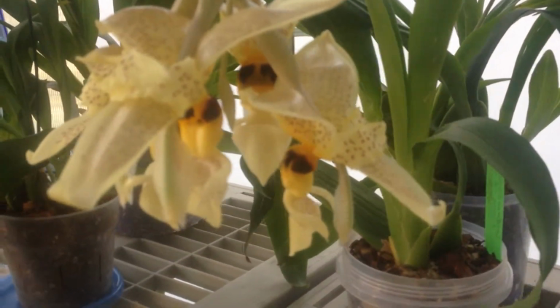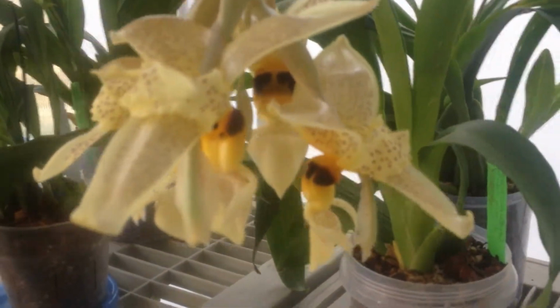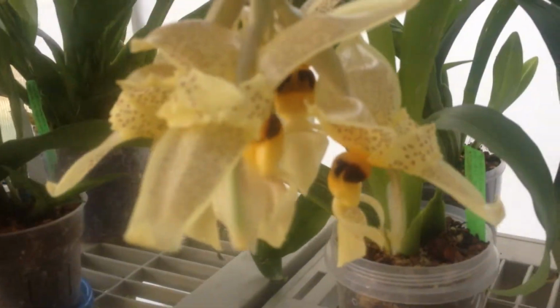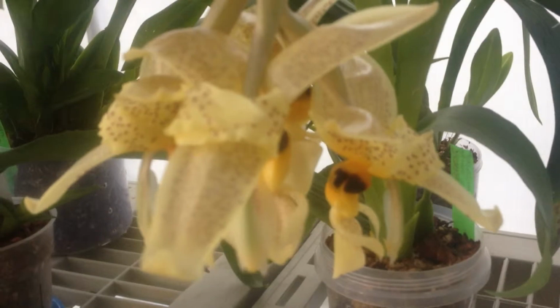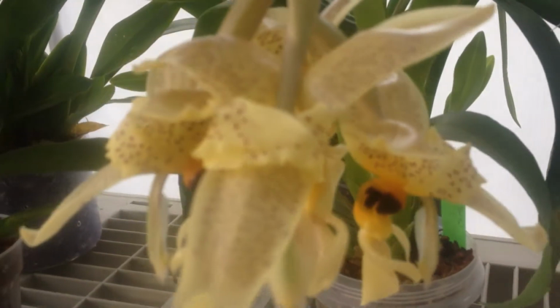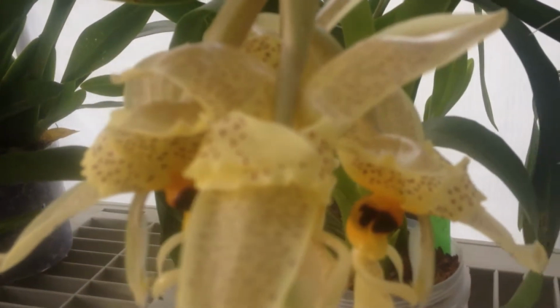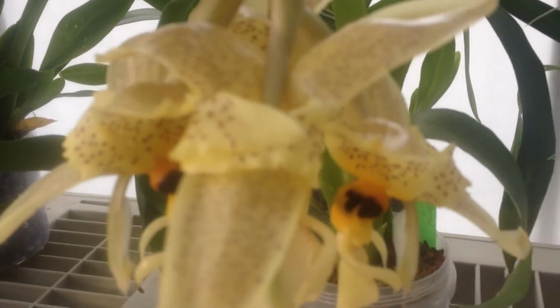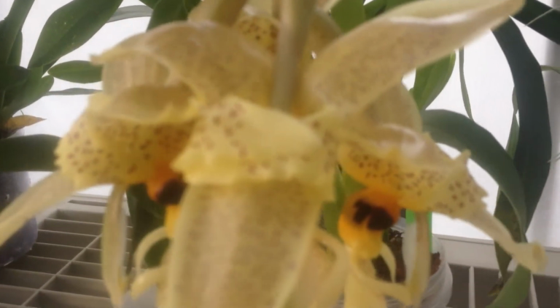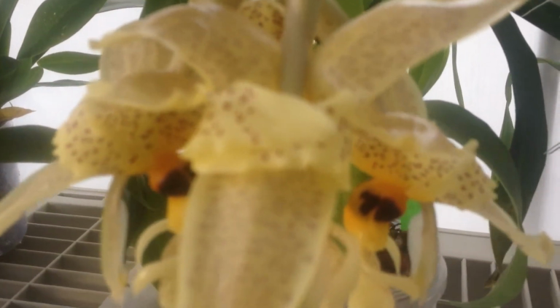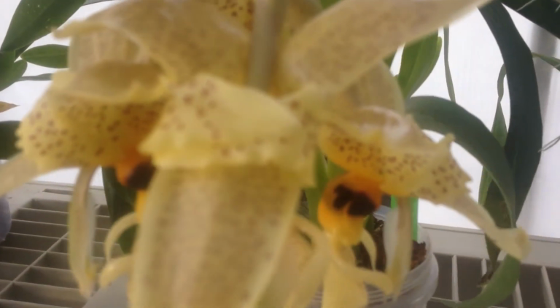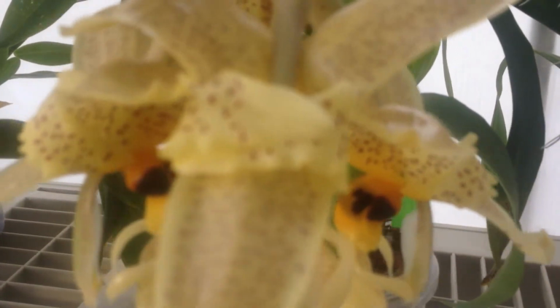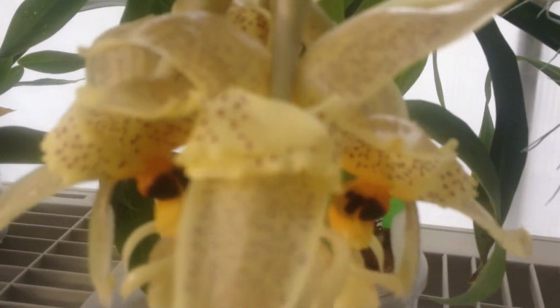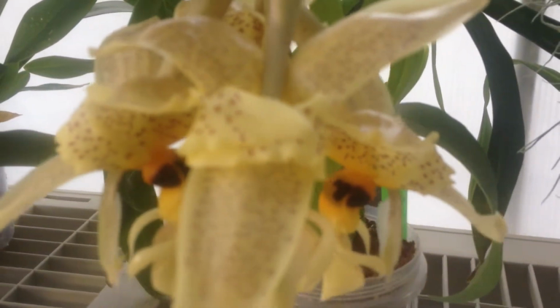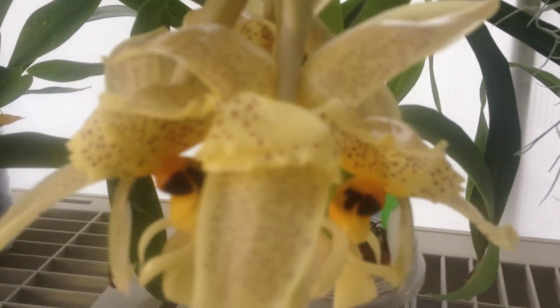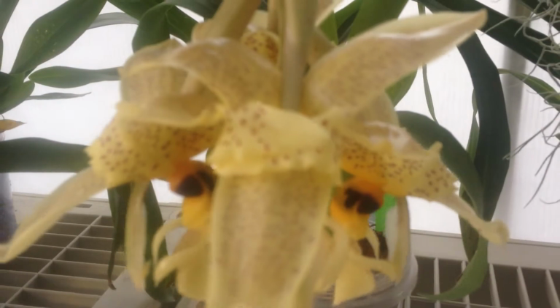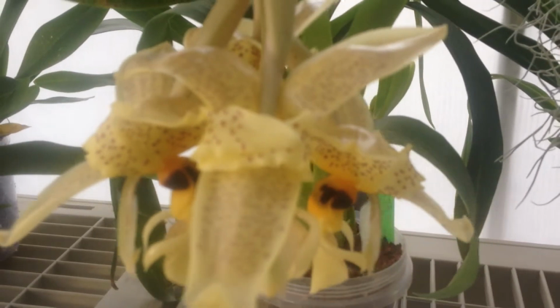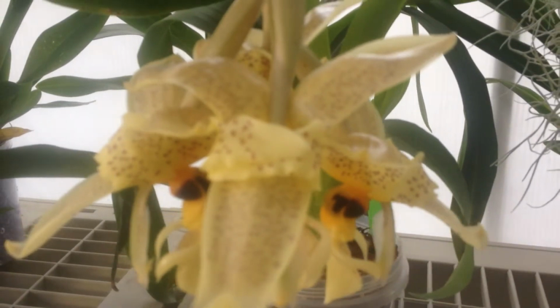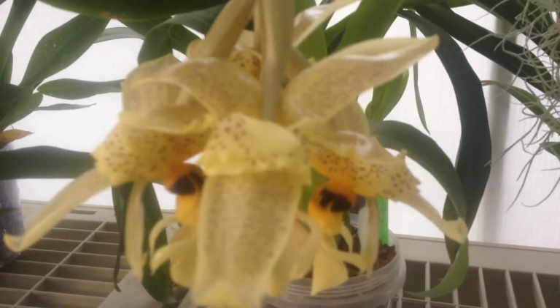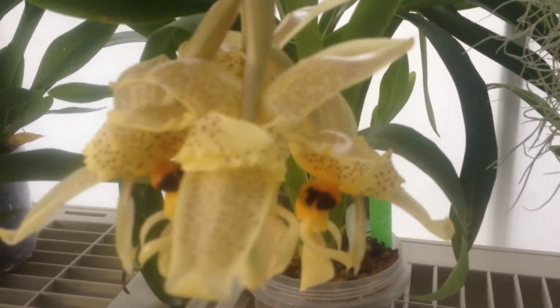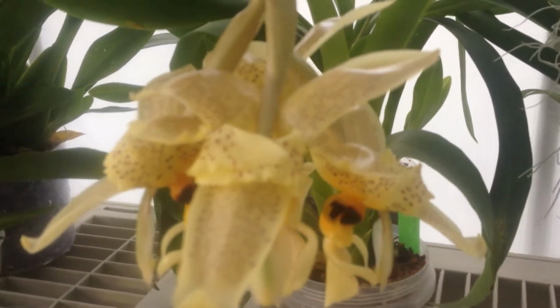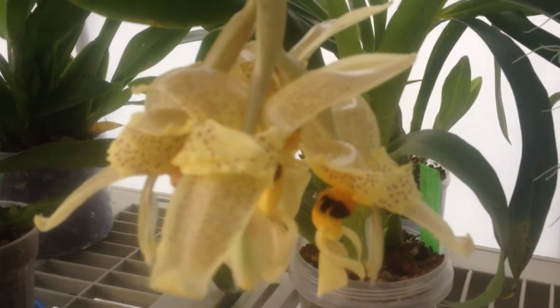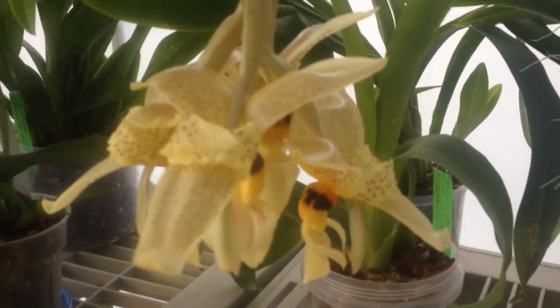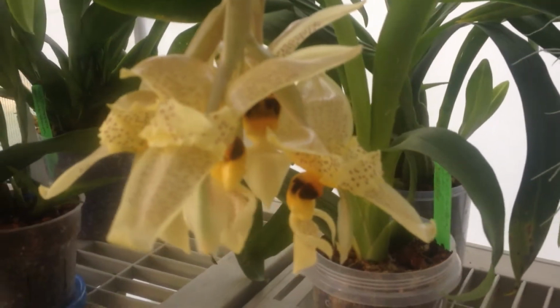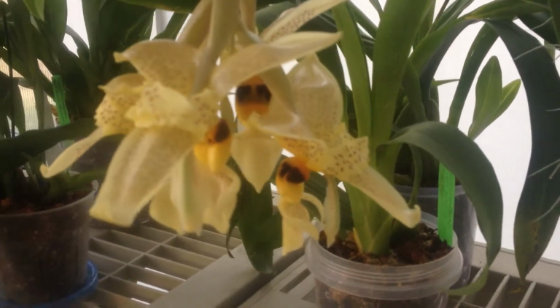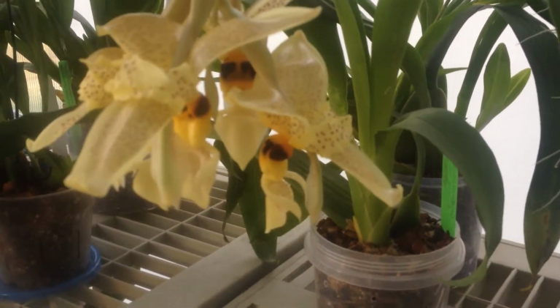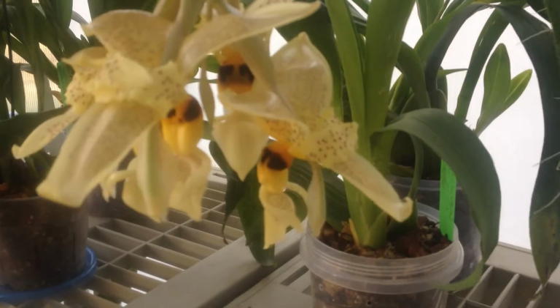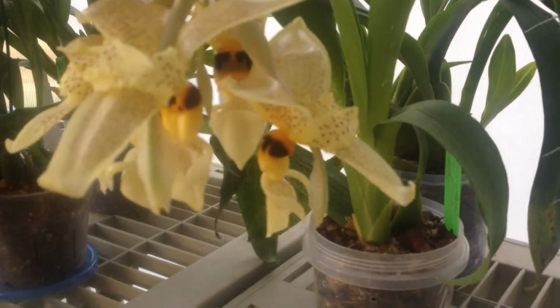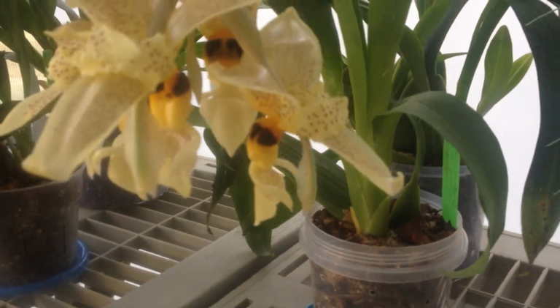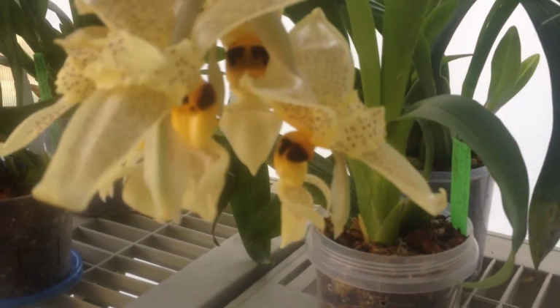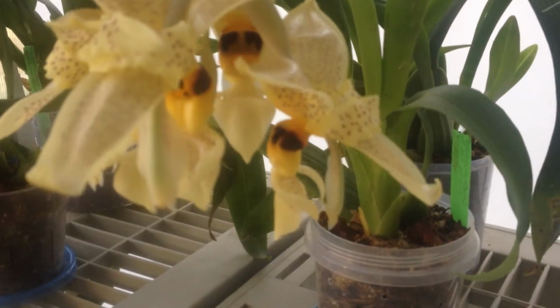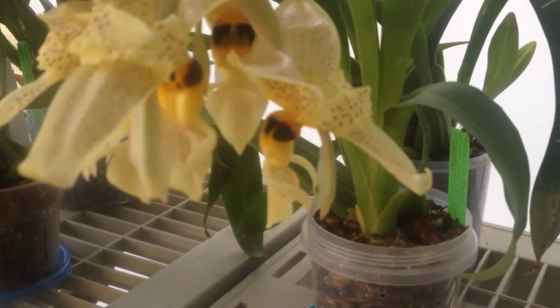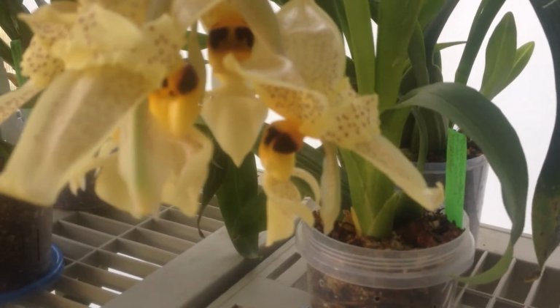This is trippy. The petals — how they fold back on itself. Those dots look like big ol' moth eyeballs.